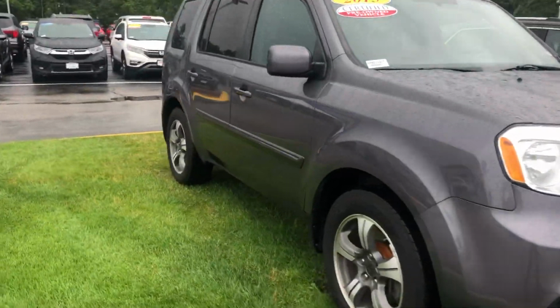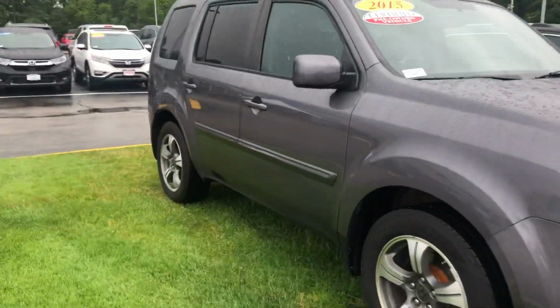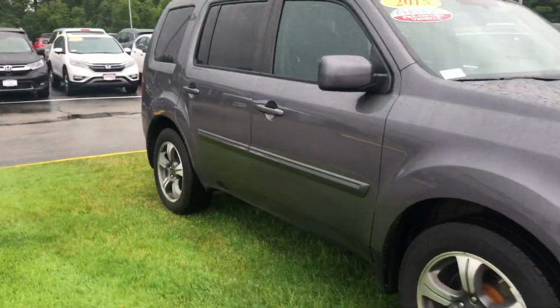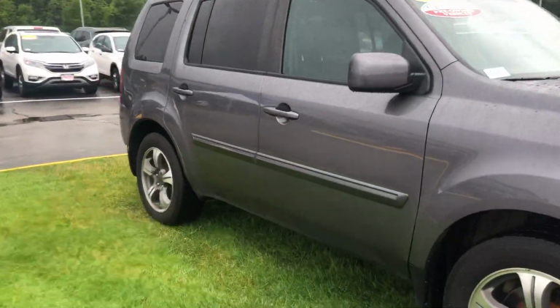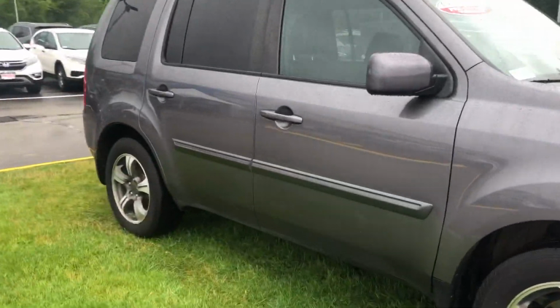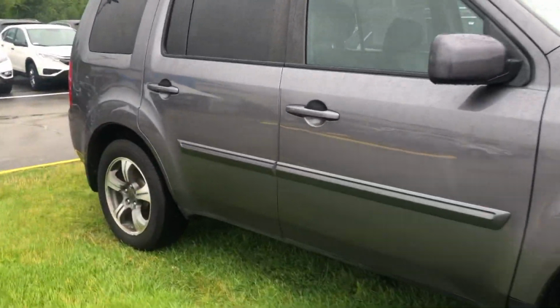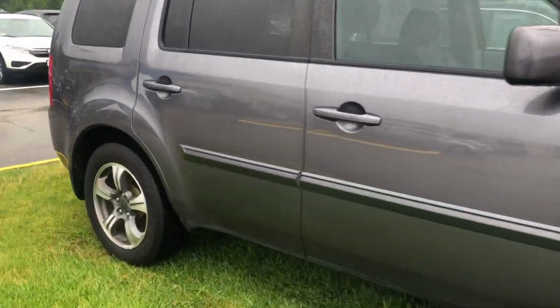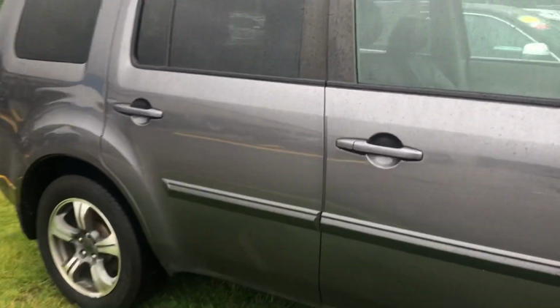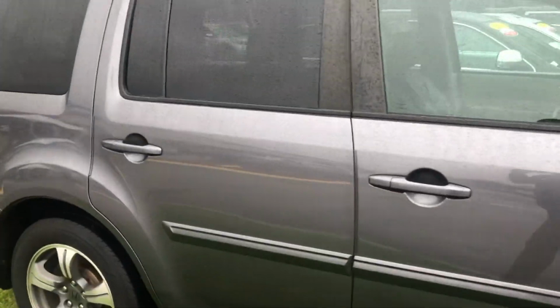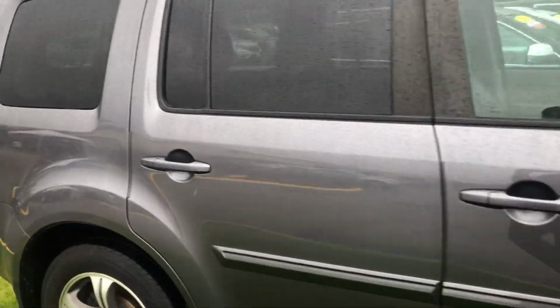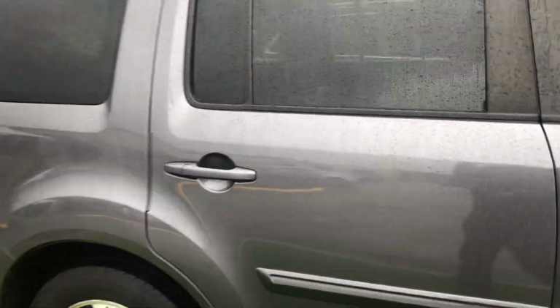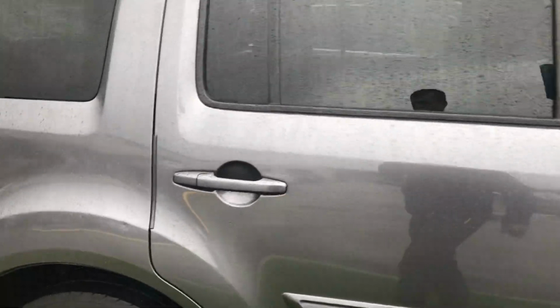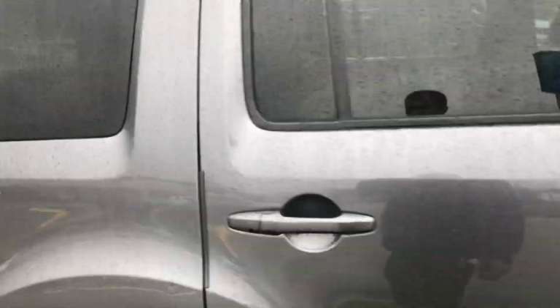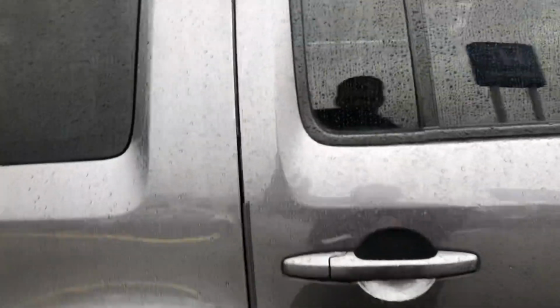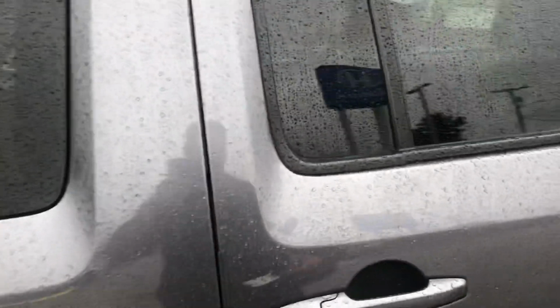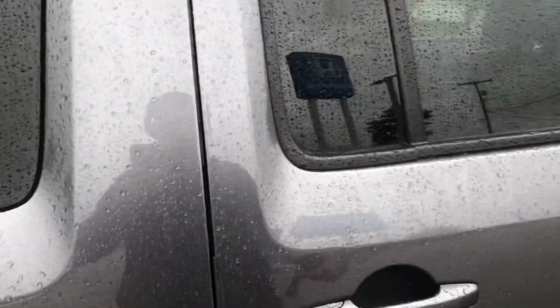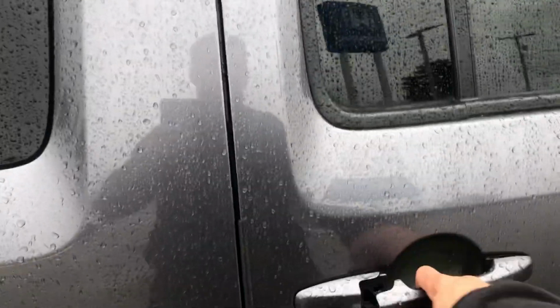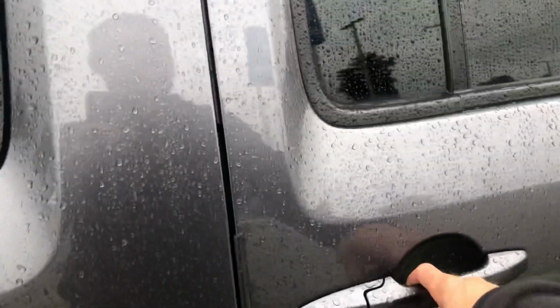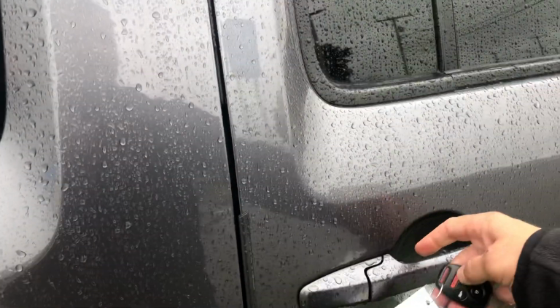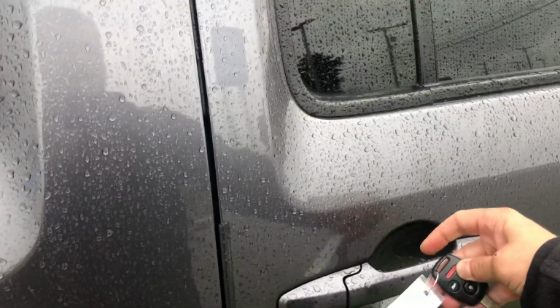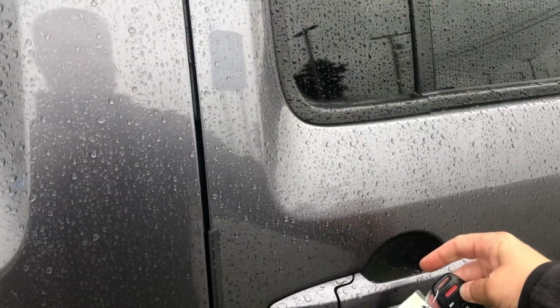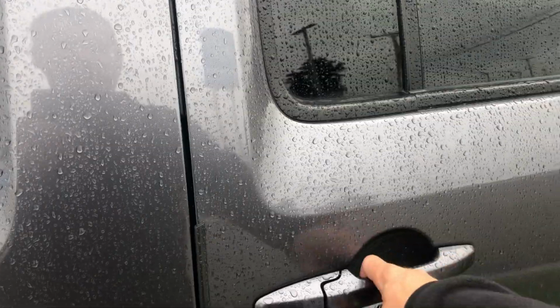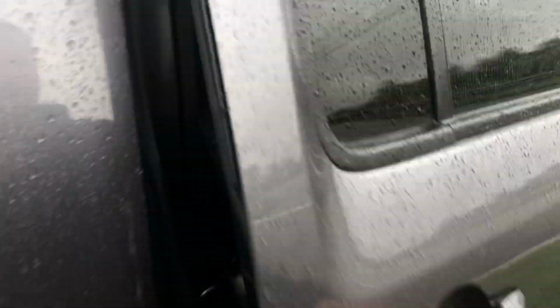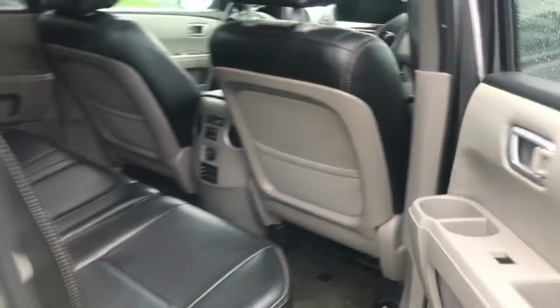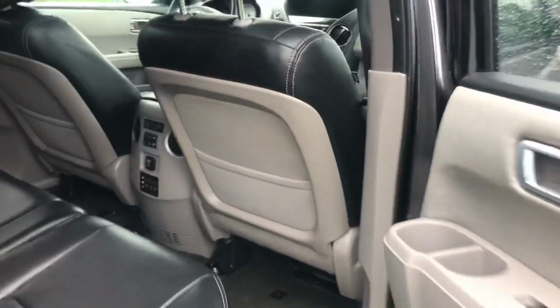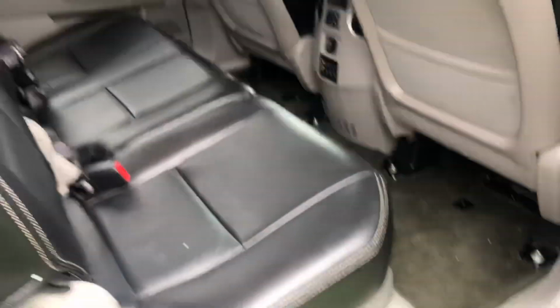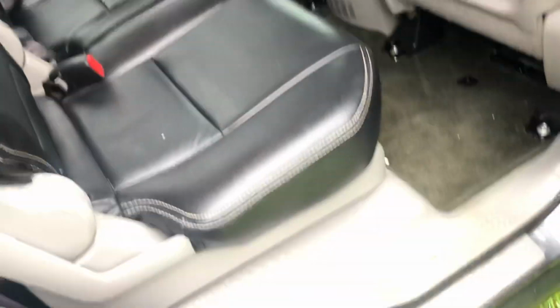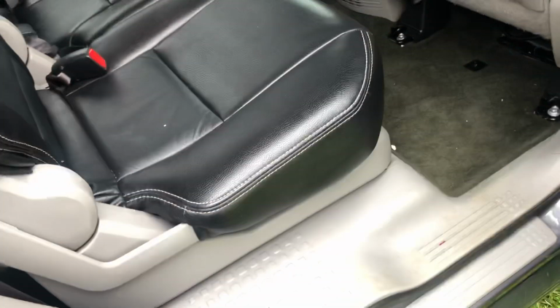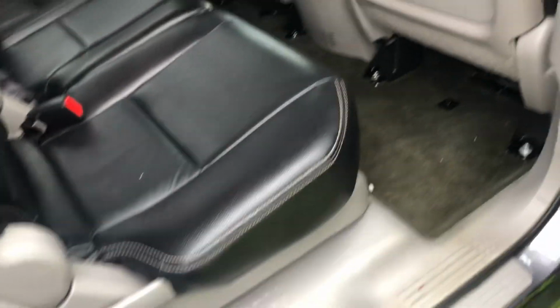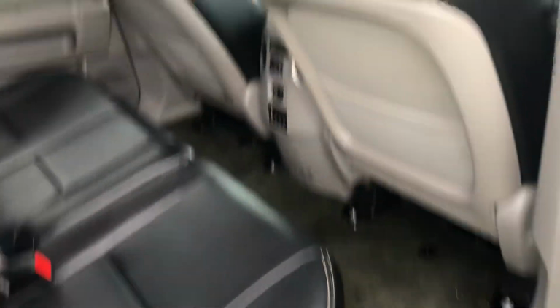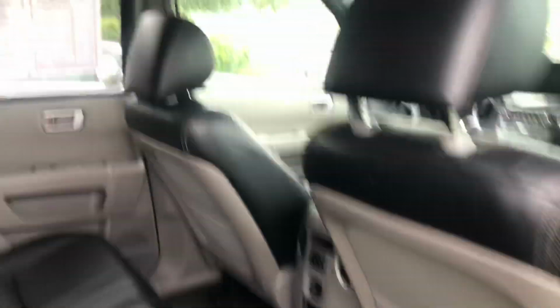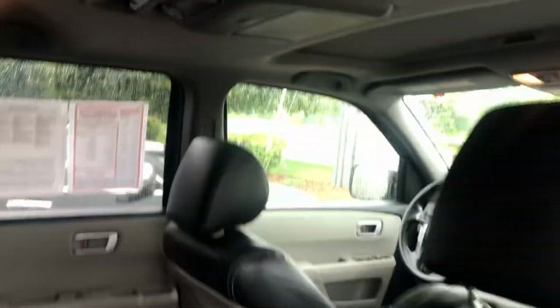It's got black leather seats in the interior. It also has the rear entertainment center as well. You can see here it's got the gray exterior with the black trimming.